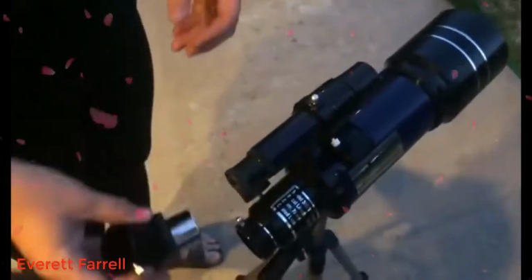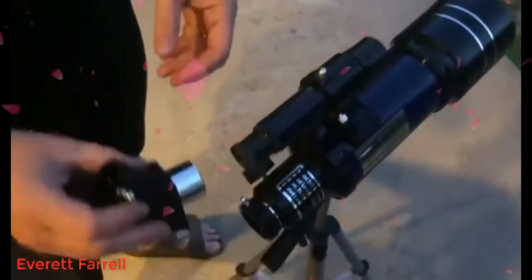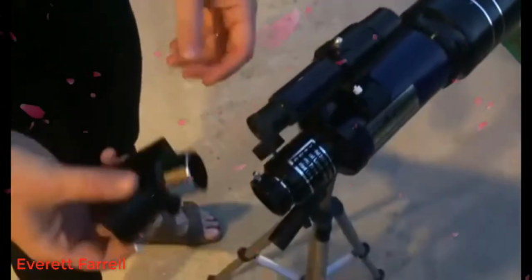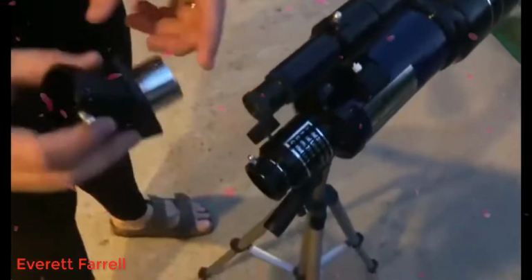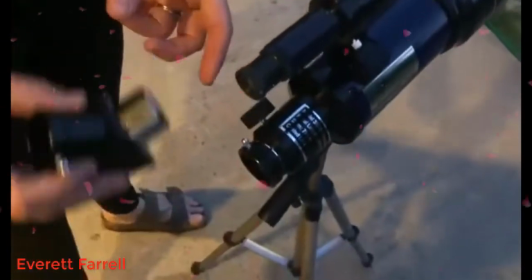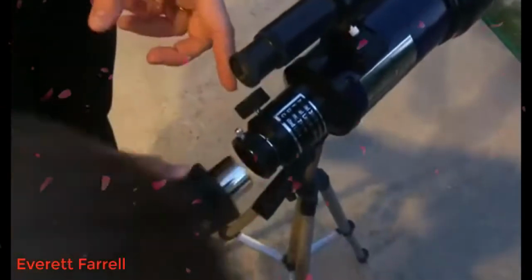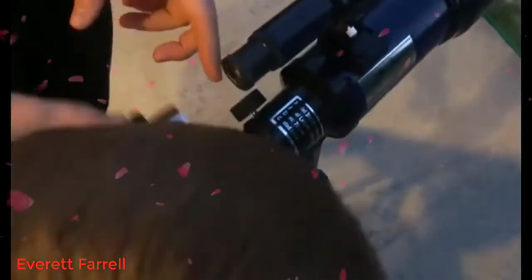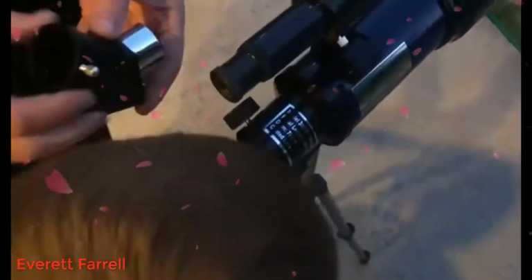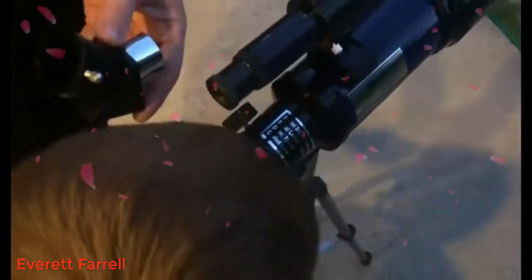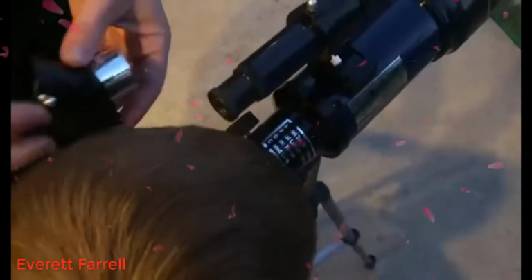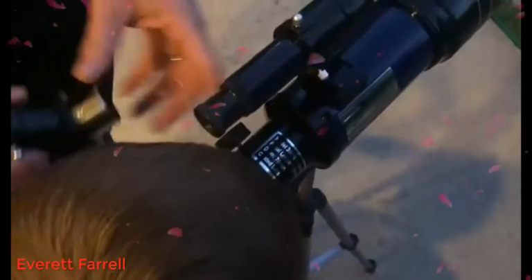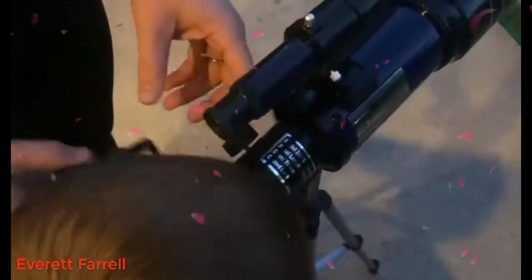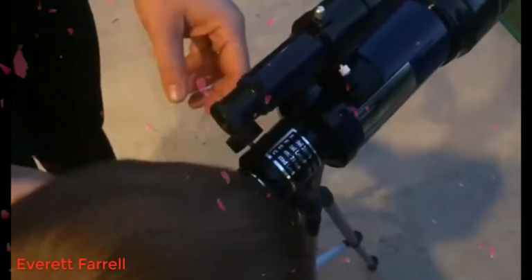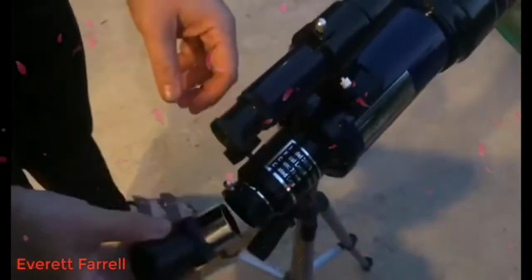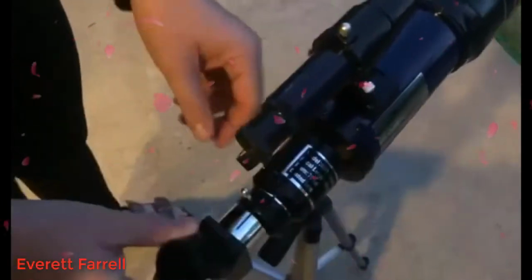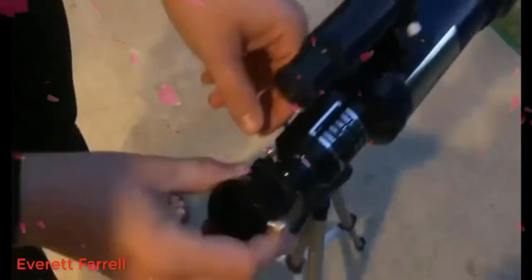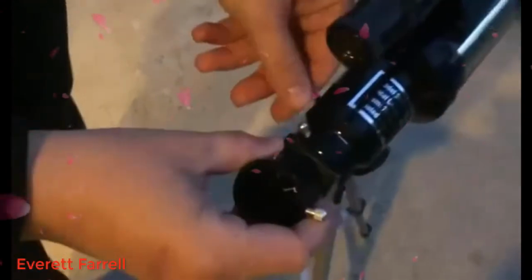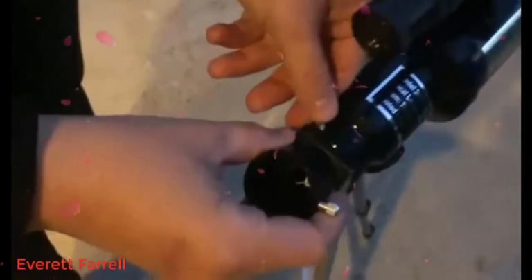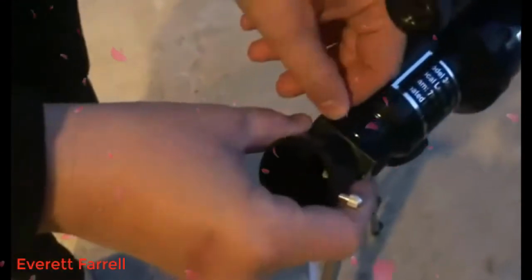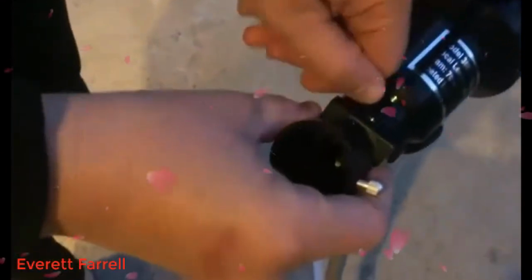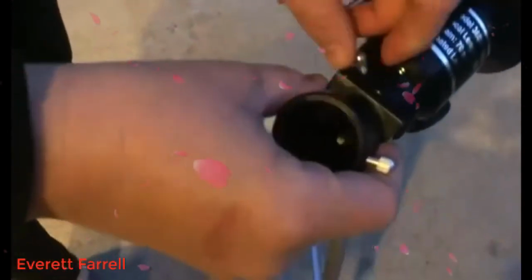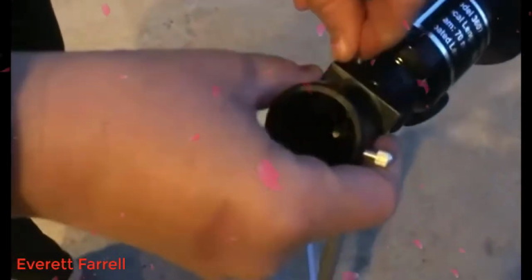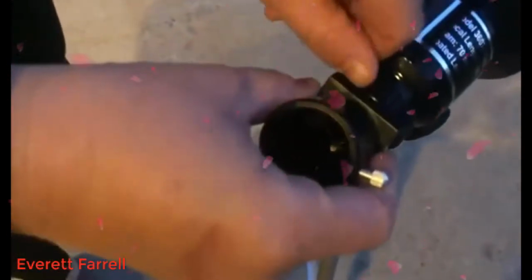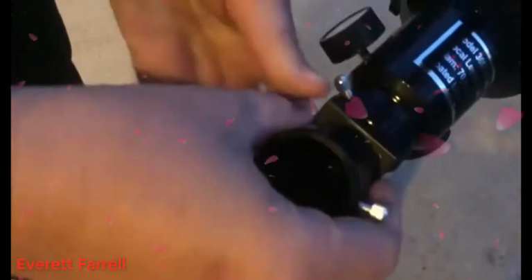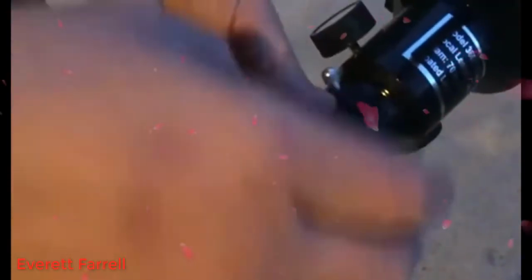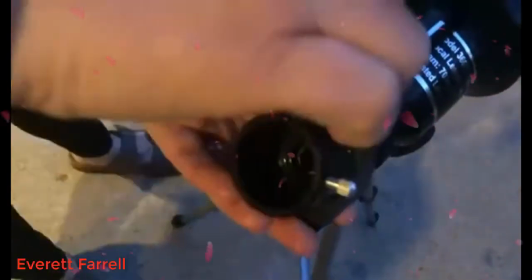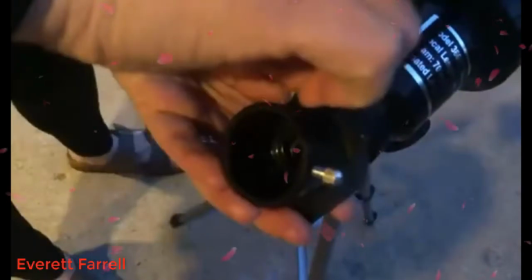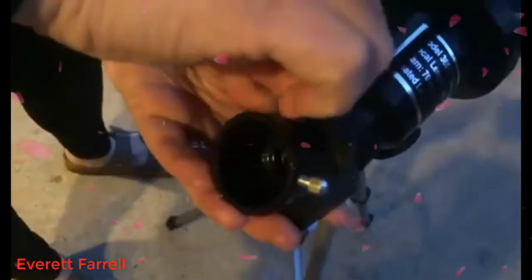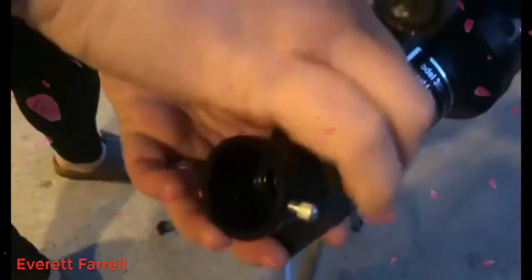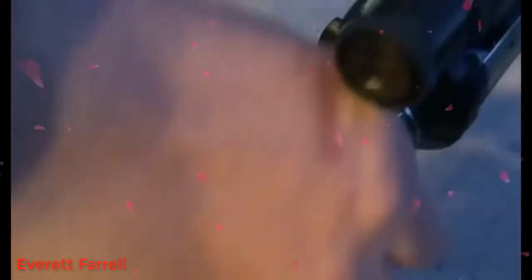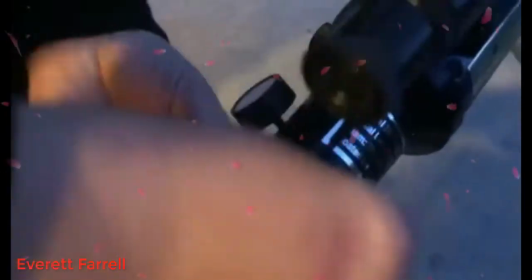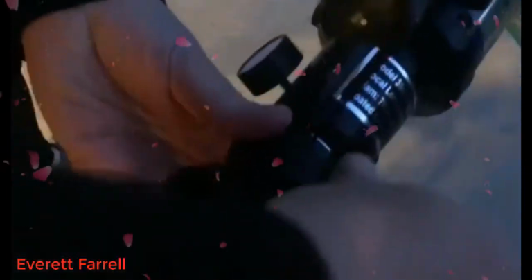This next part connects the lens to the telescope main piece, so you're just going to put it in there and then tighten it up.